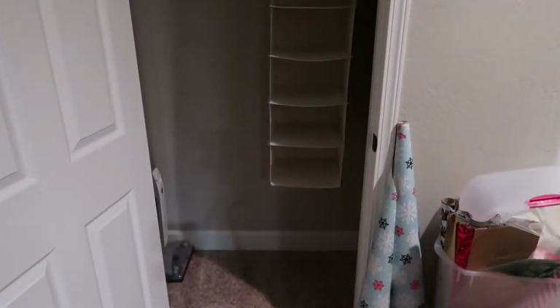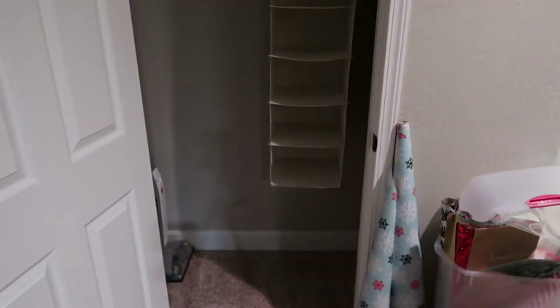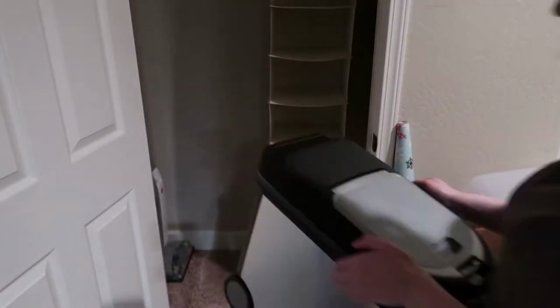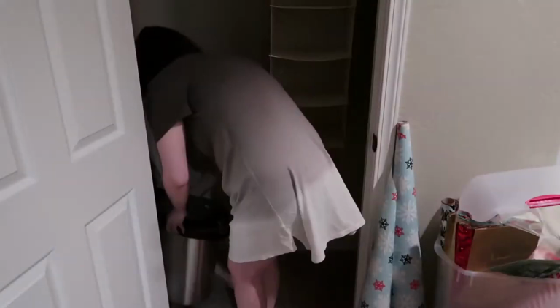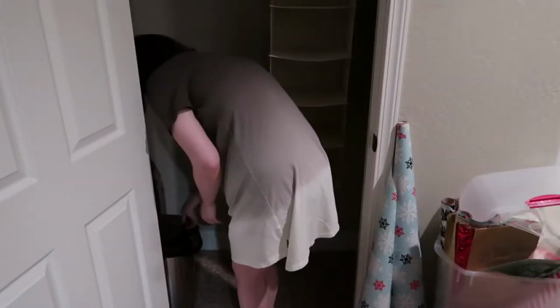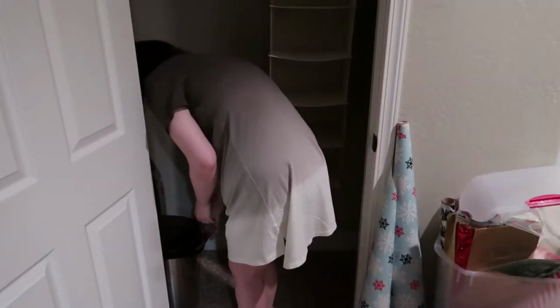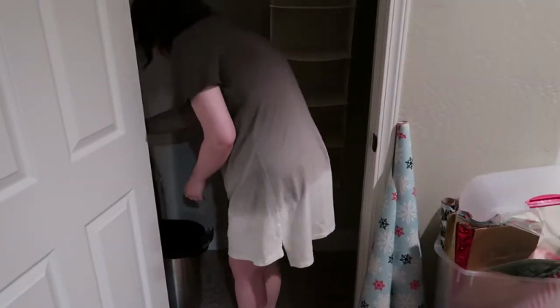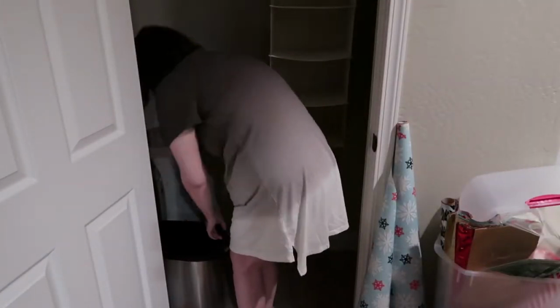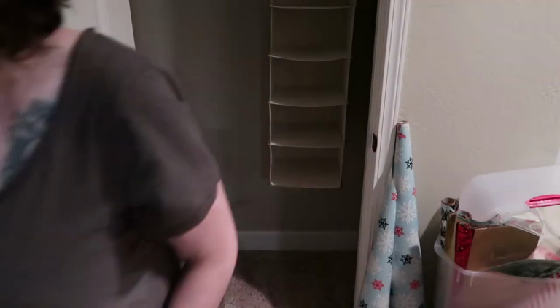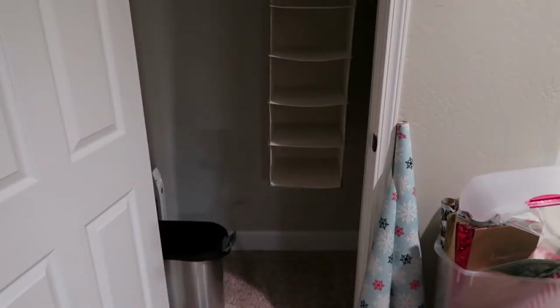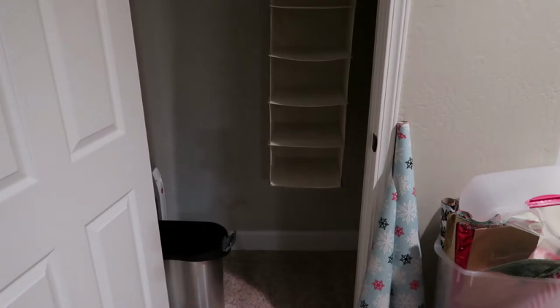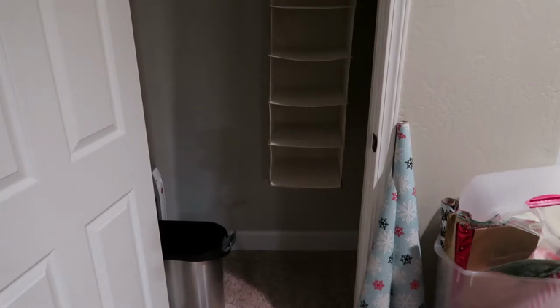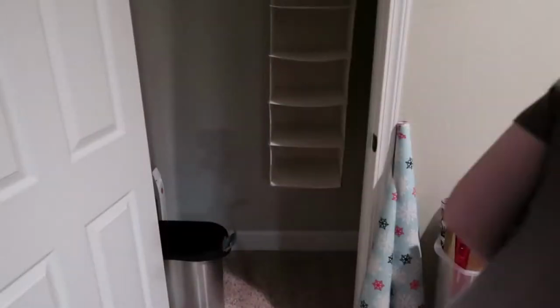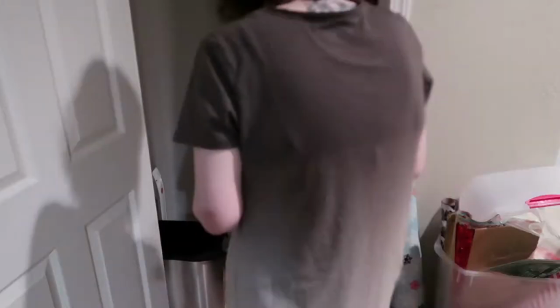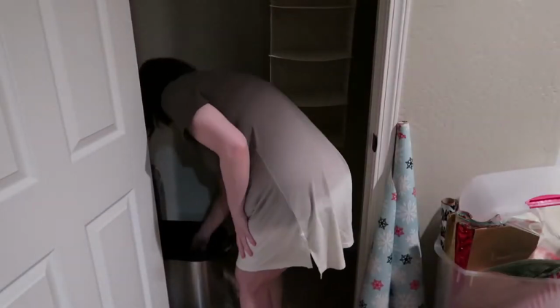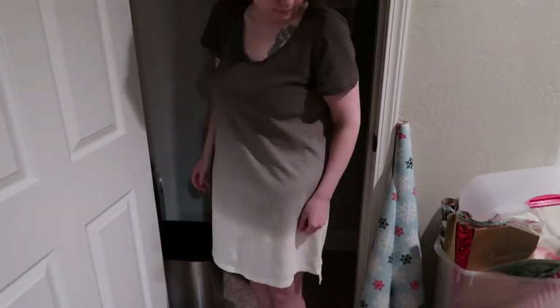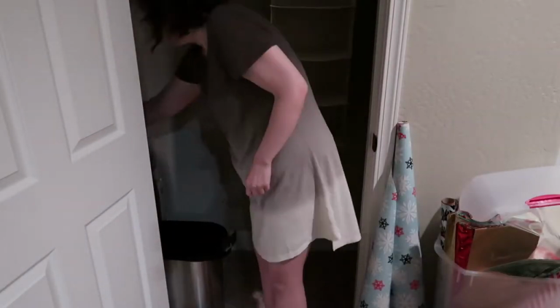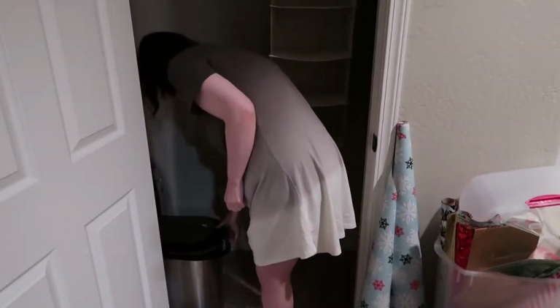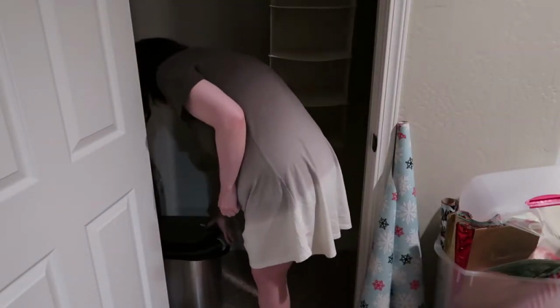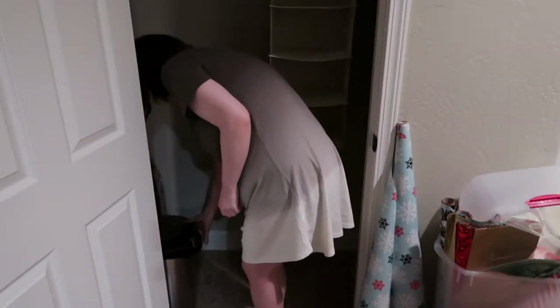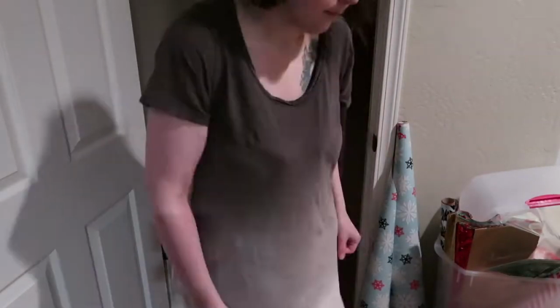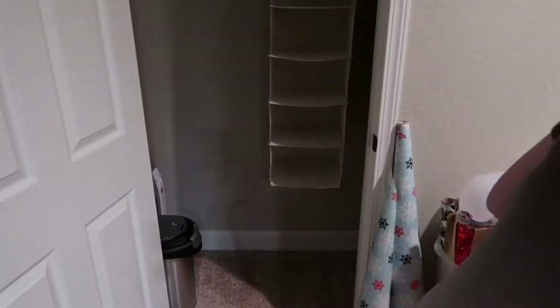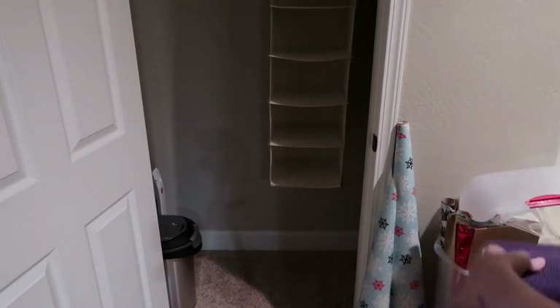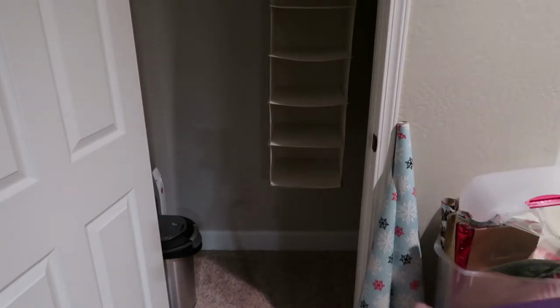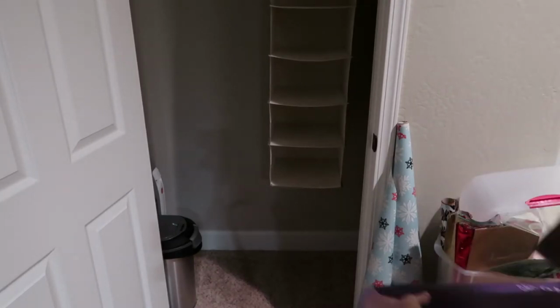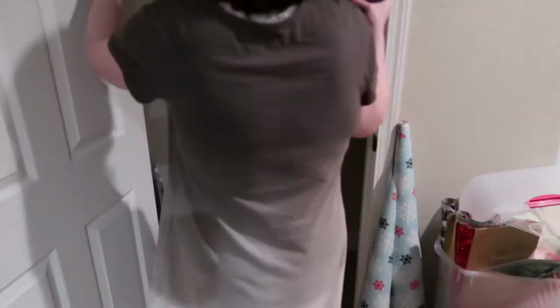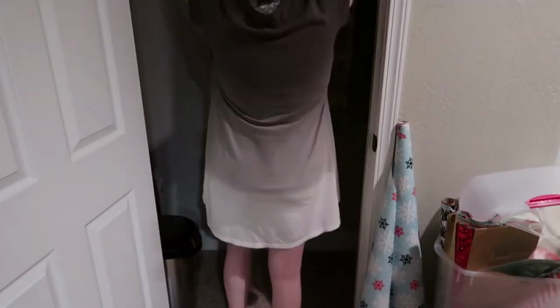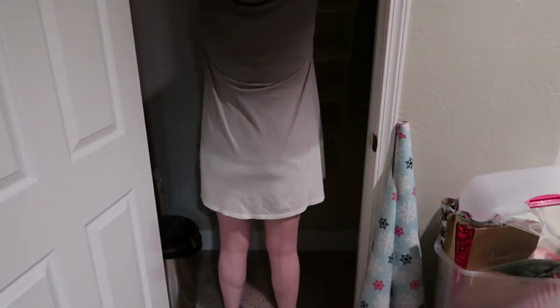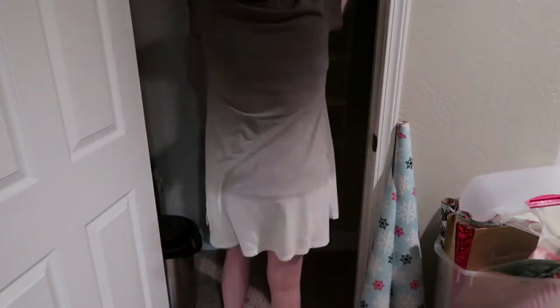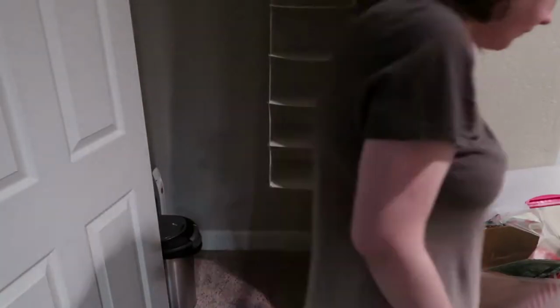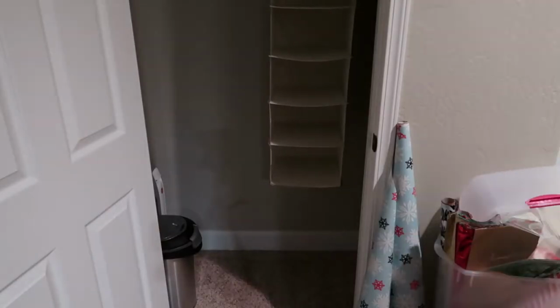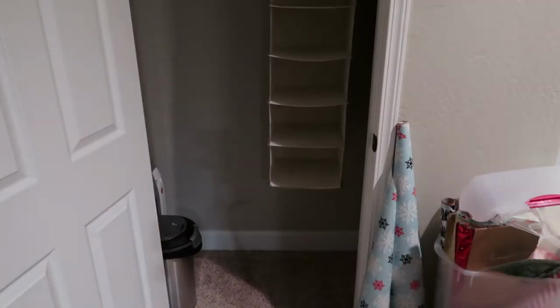Inside this little silver storage bin, it's all of my vacuum parts and accessories. You'll see me multiple times go into that little bin and drop things off - they're just little pieces that got tossed in the closet and needed to go back in their original place.